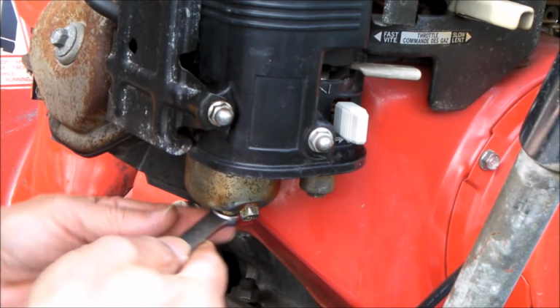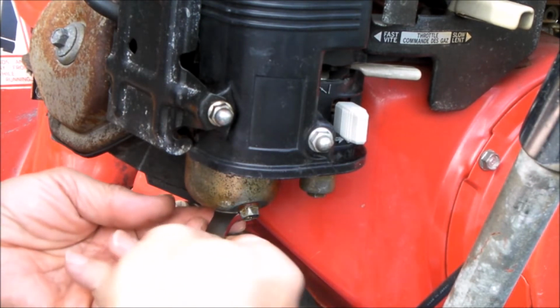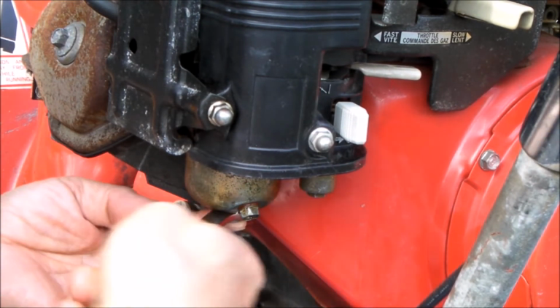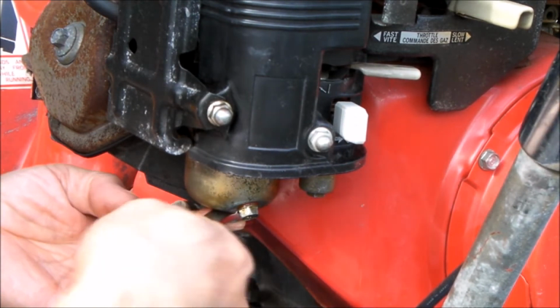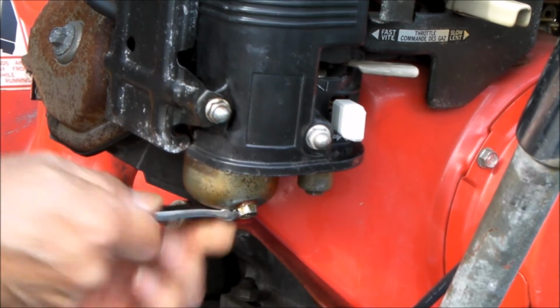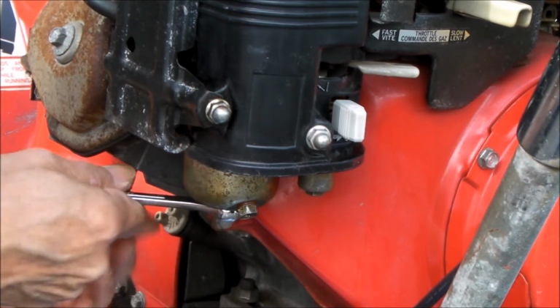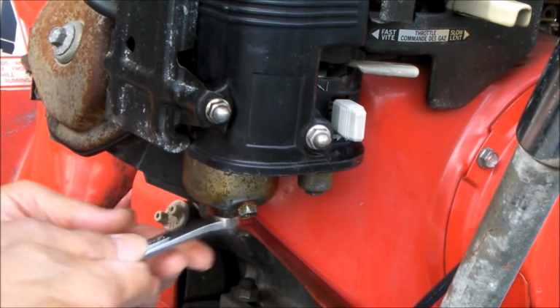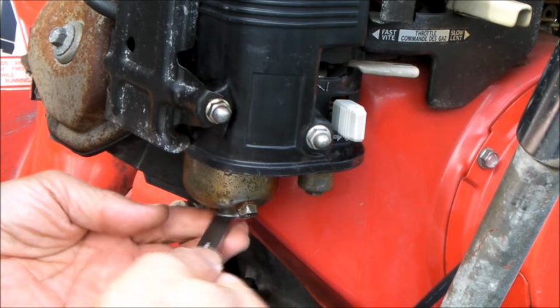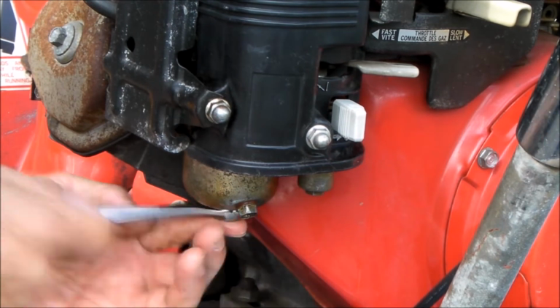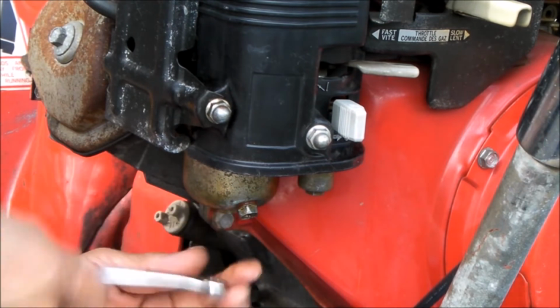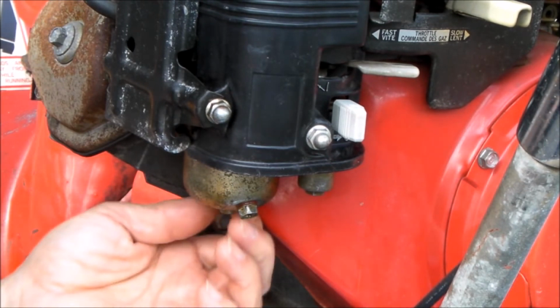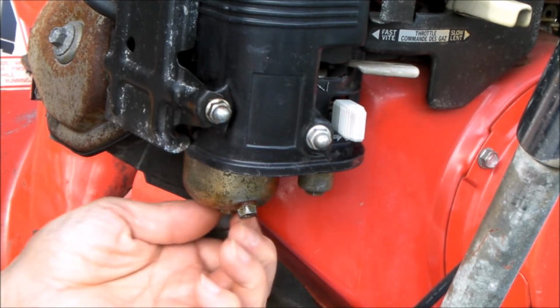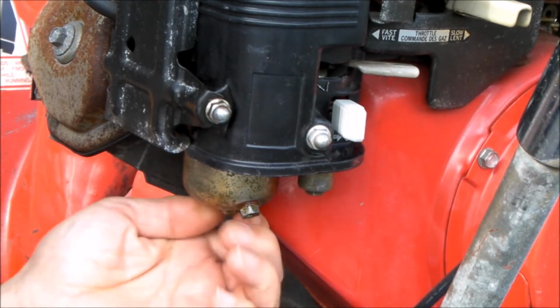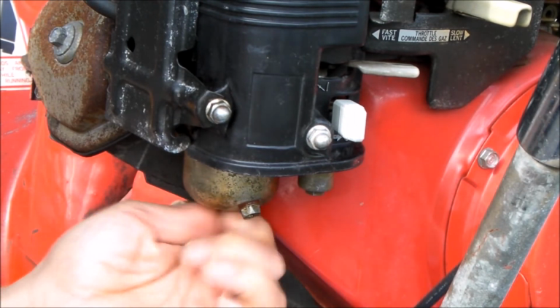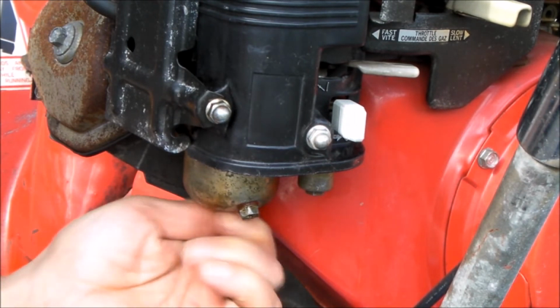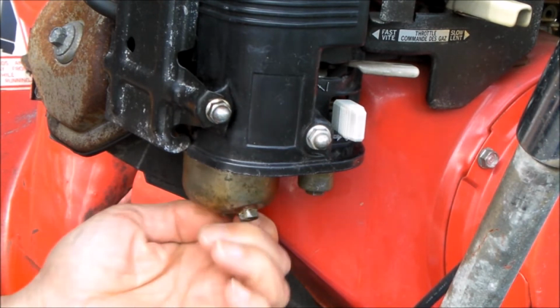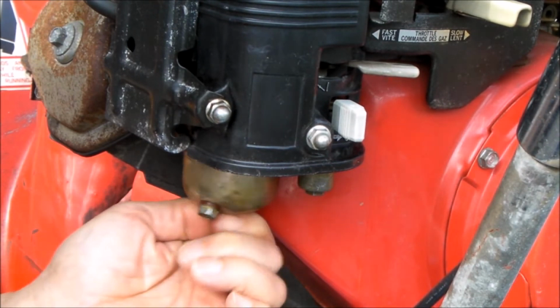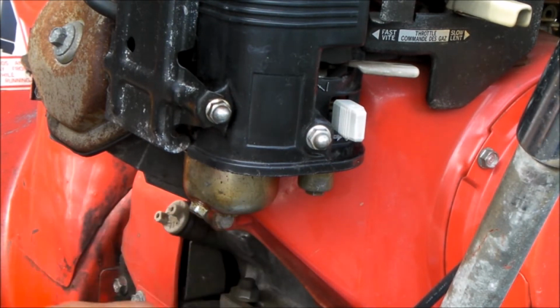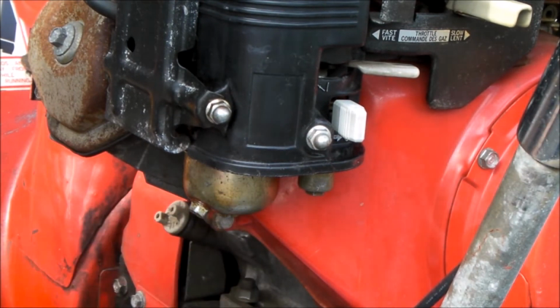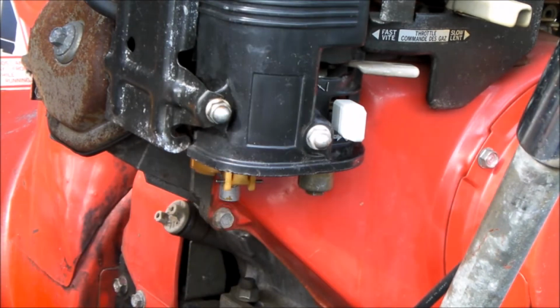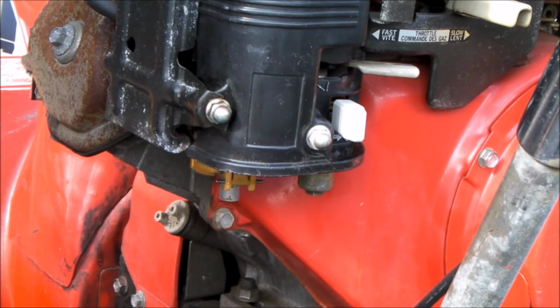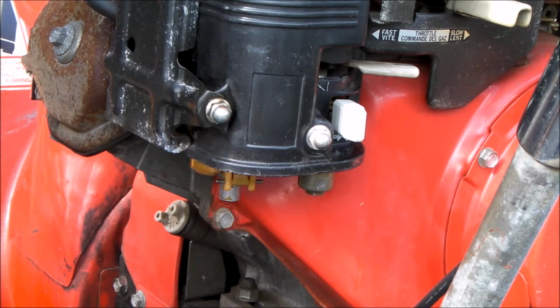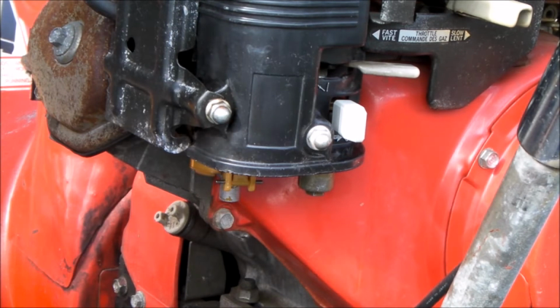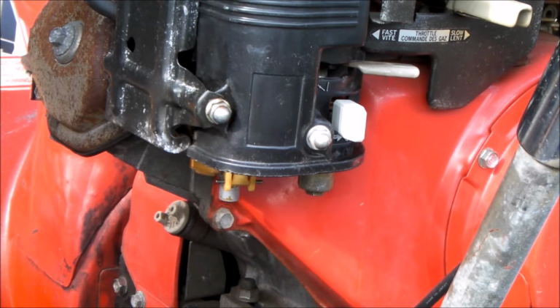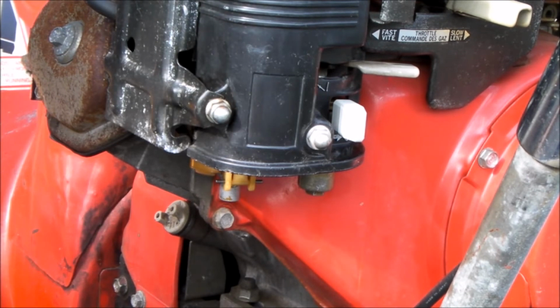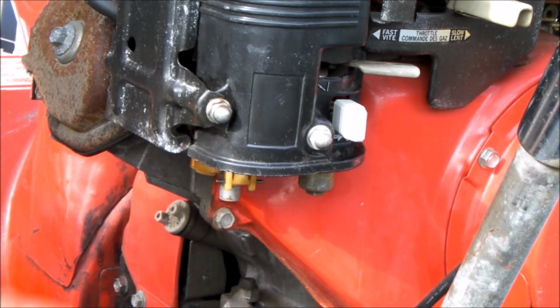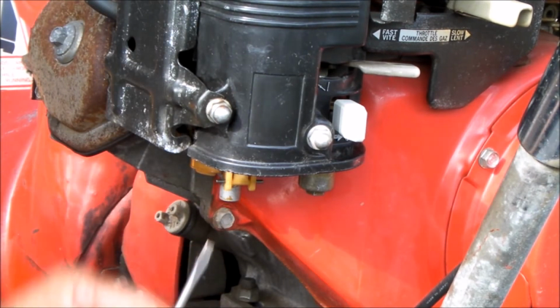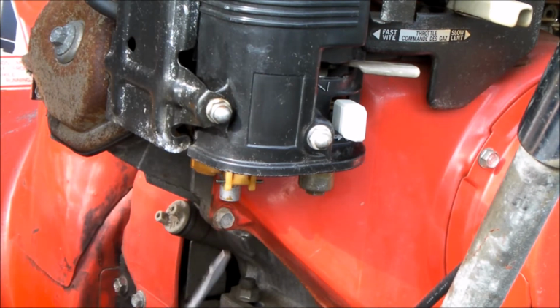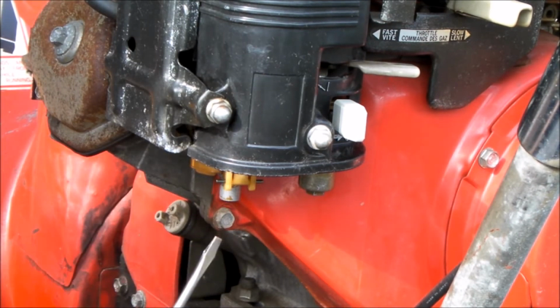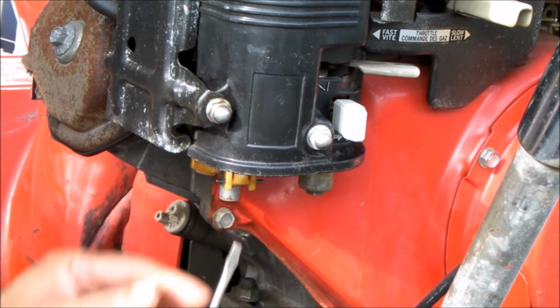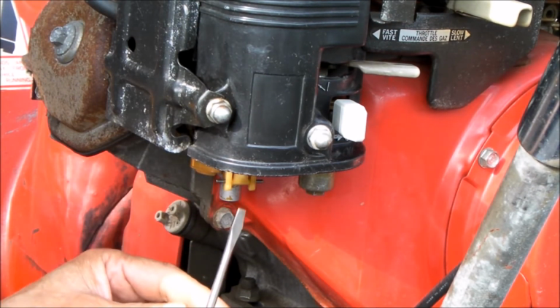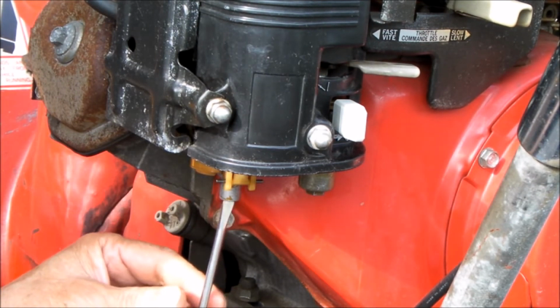Step two: loosen the bolt that holds the bowl. Make sure you clean out the bowl while you've got it off. Step three: take out the main jet with a screwdriver.